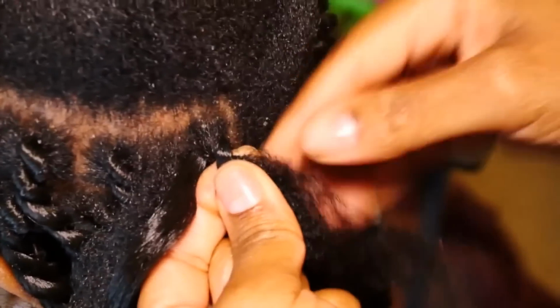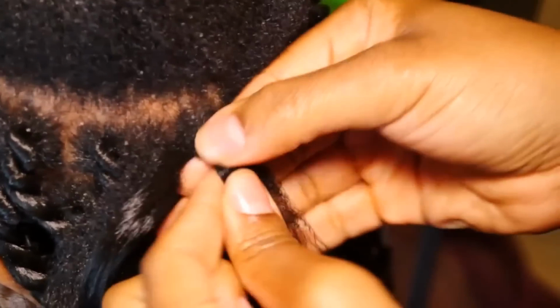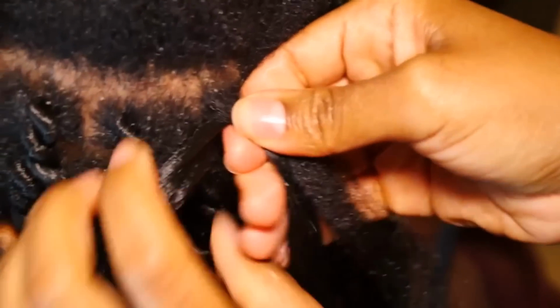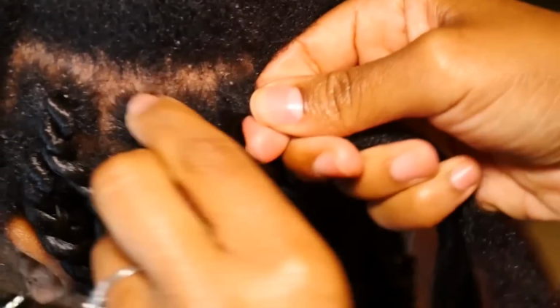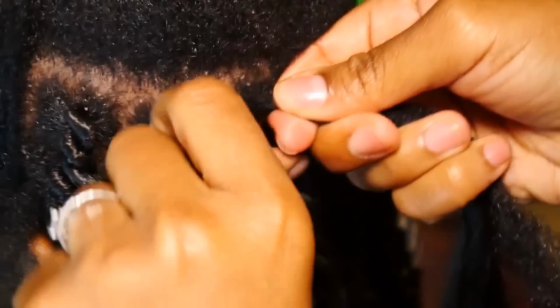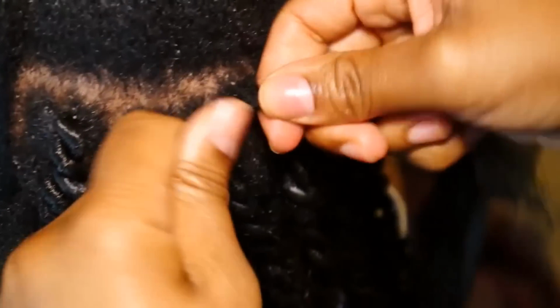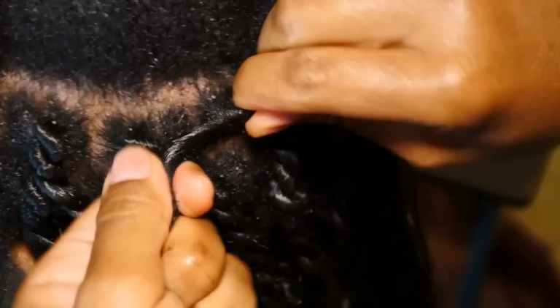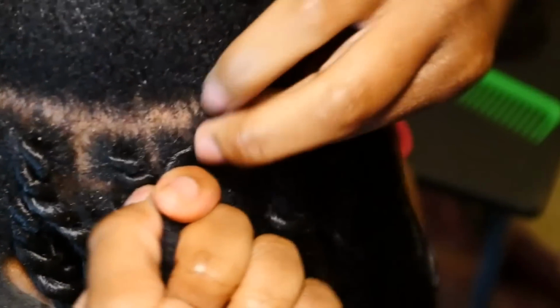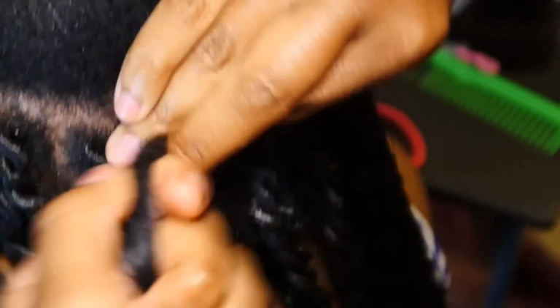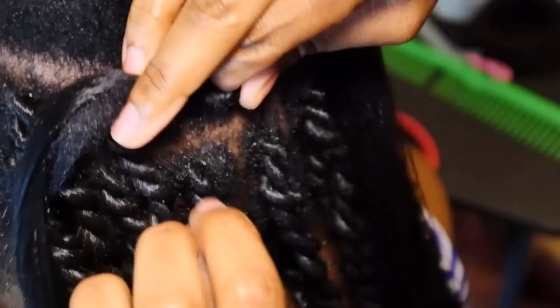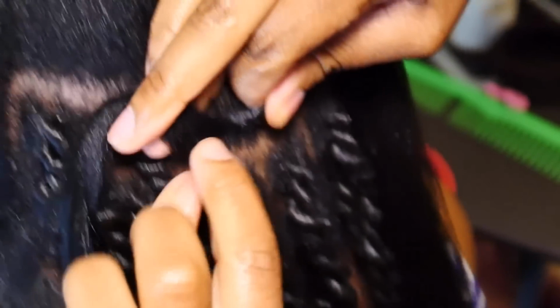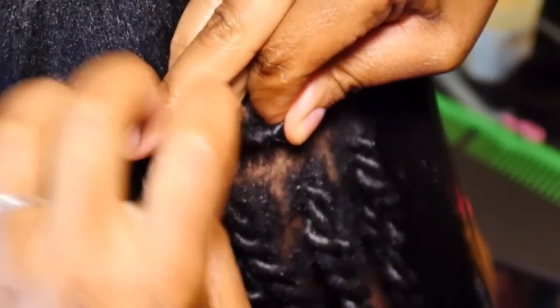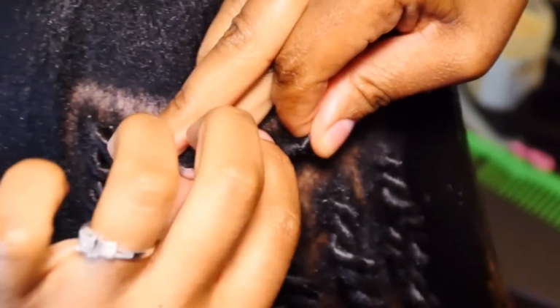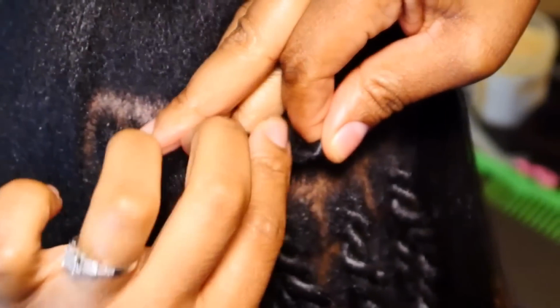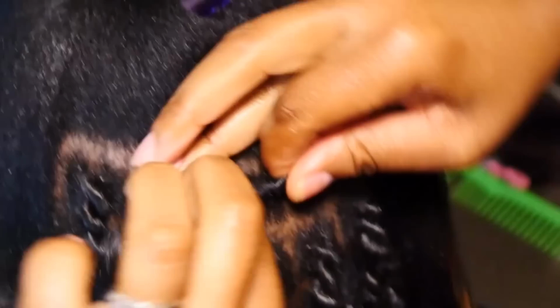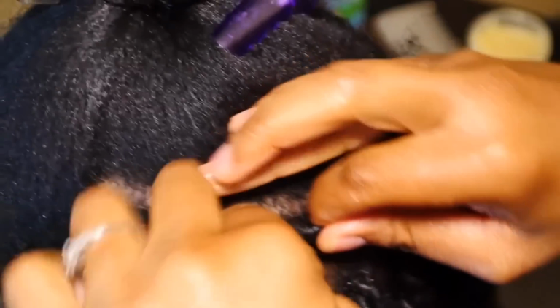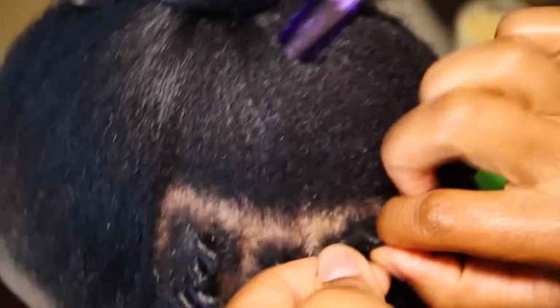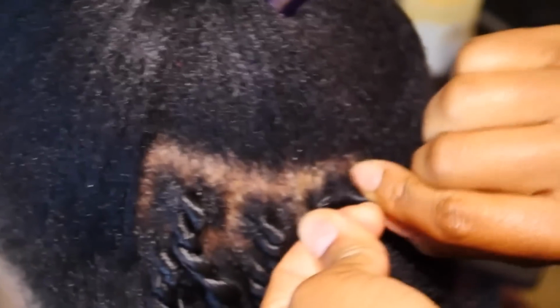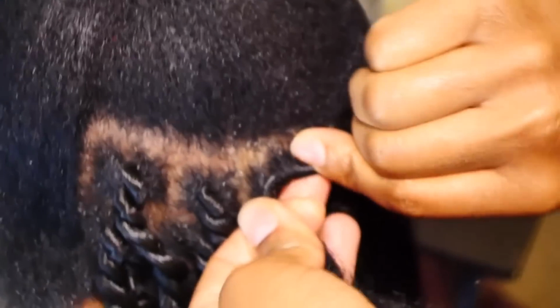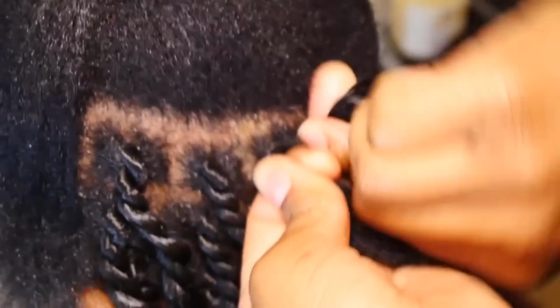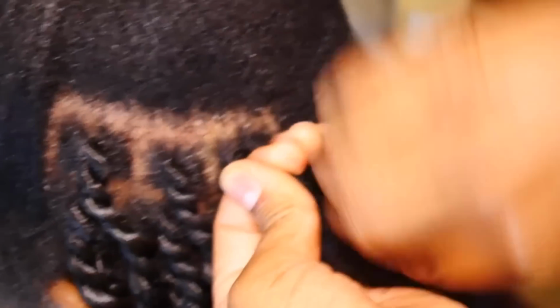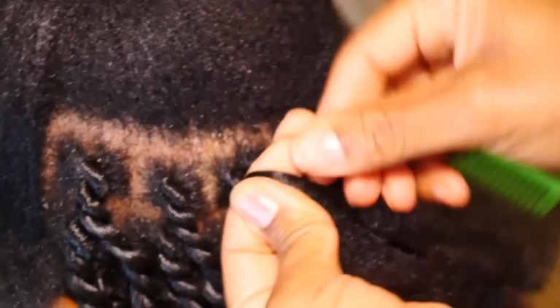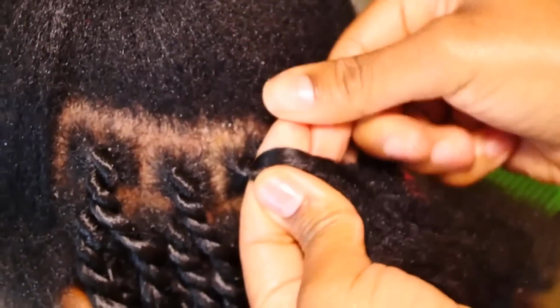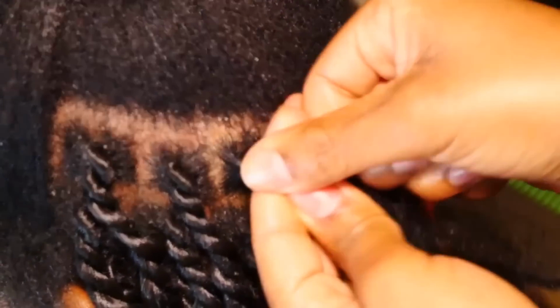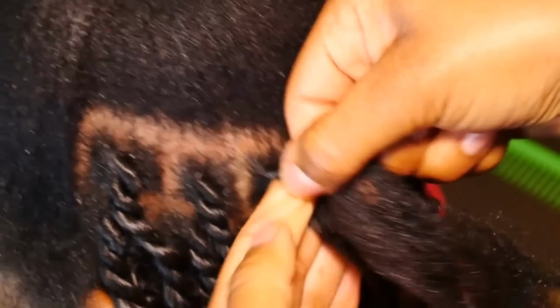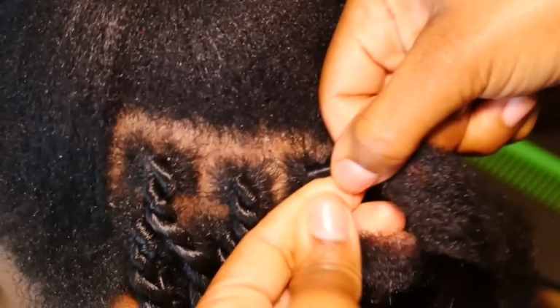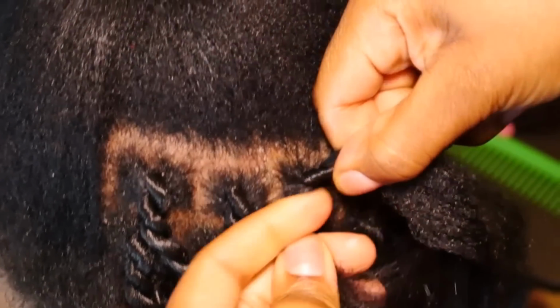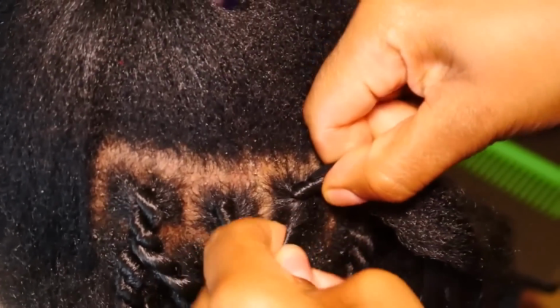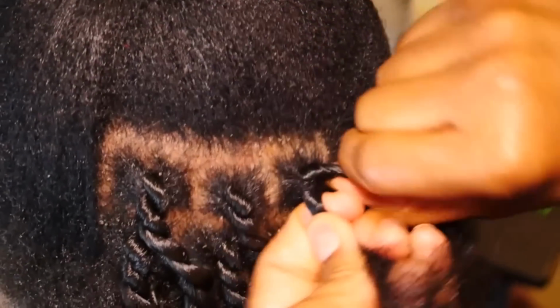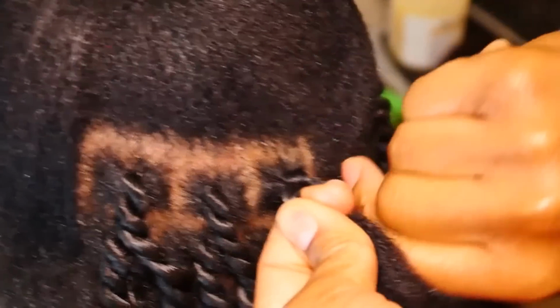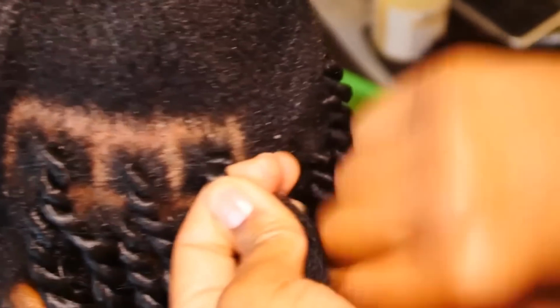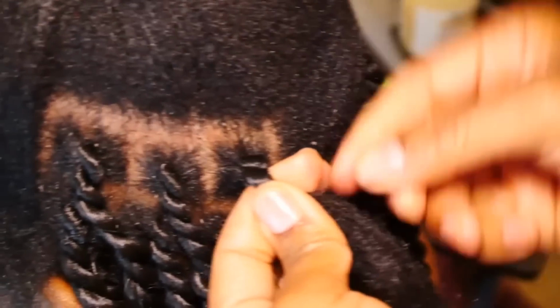You separate it, begin twisting it in whichever direction — most people twist to the left — and then you are going to take the other piece and start twisting it in the same direction. Once they've been coiled together, cross over and begin doing a traditional twist.